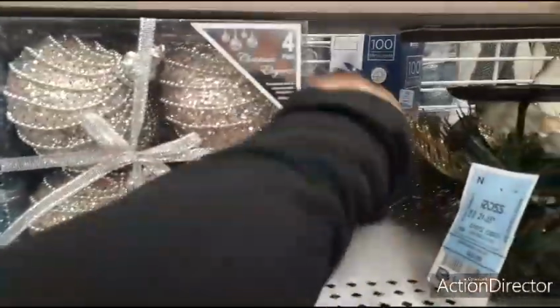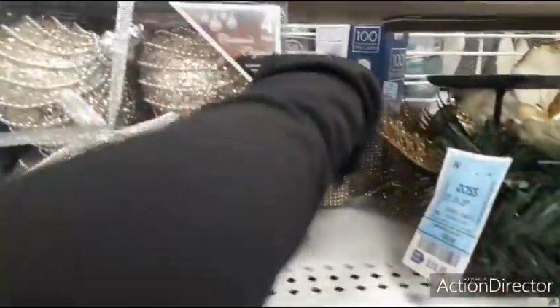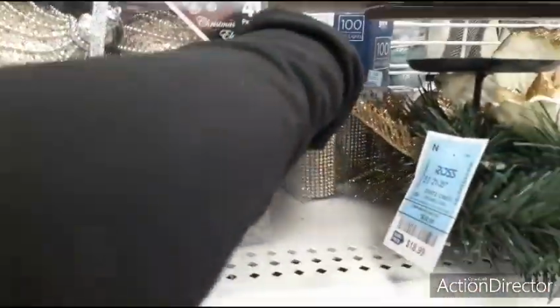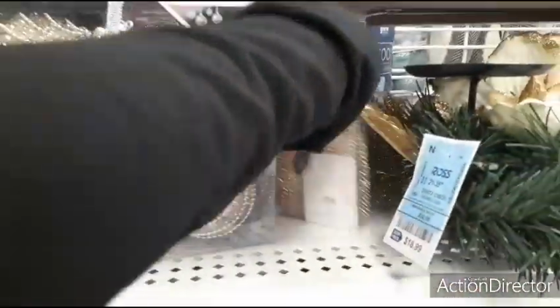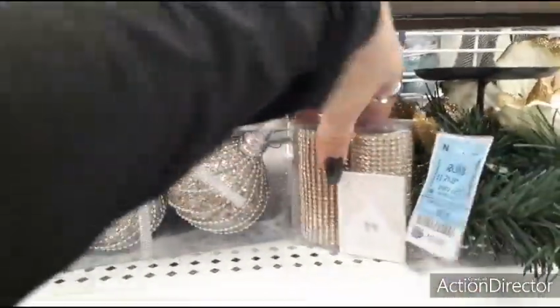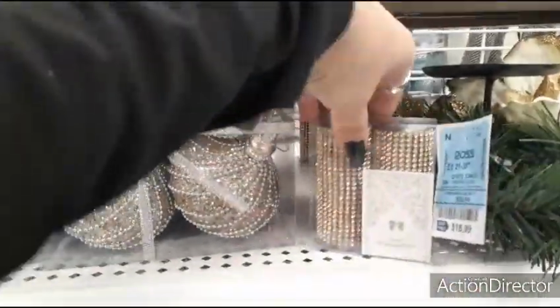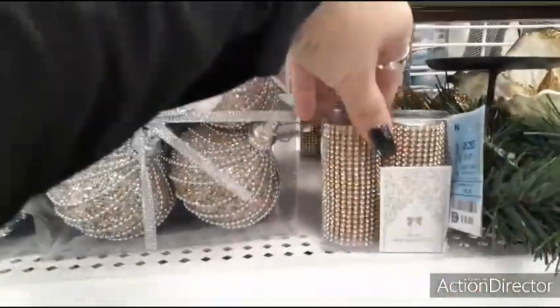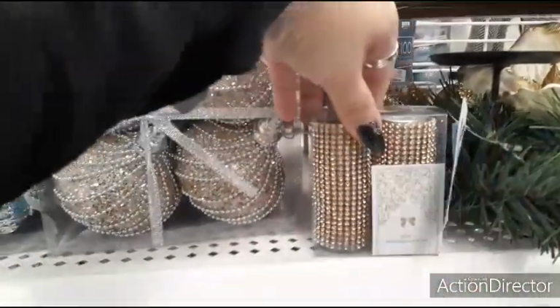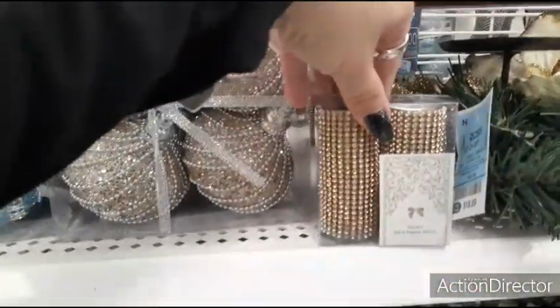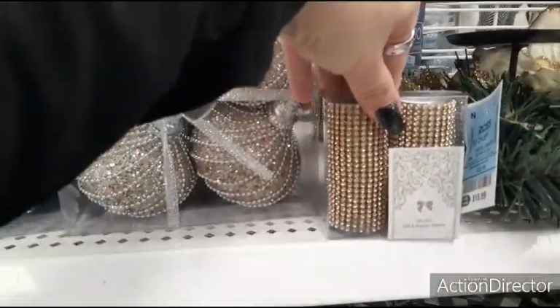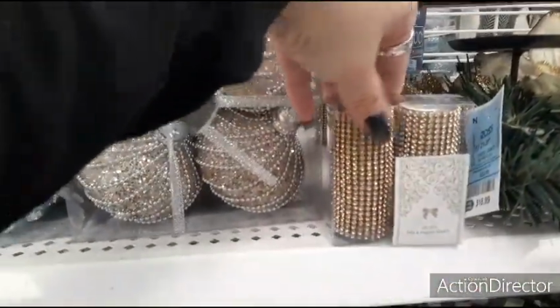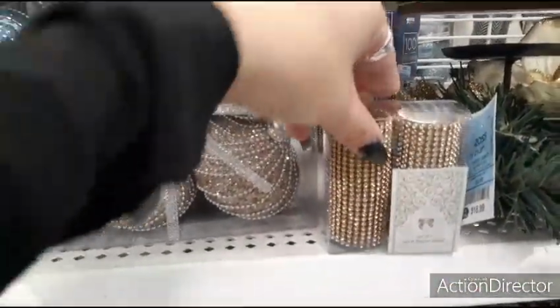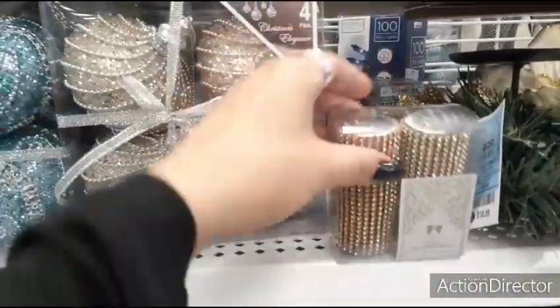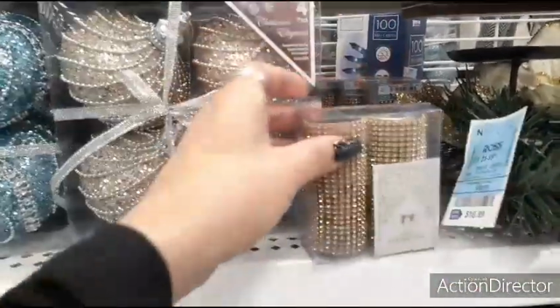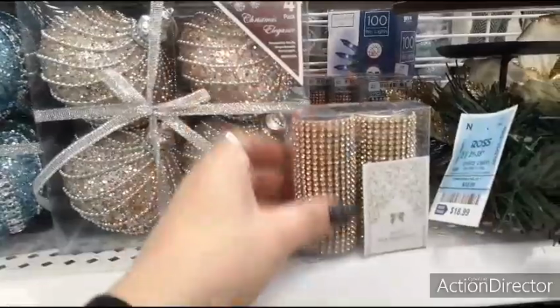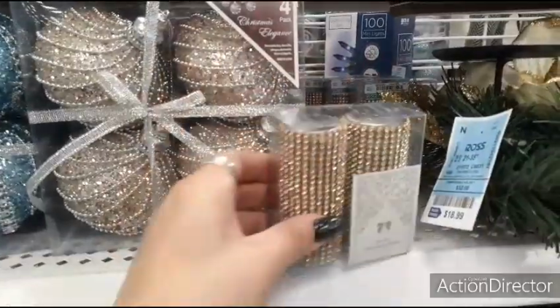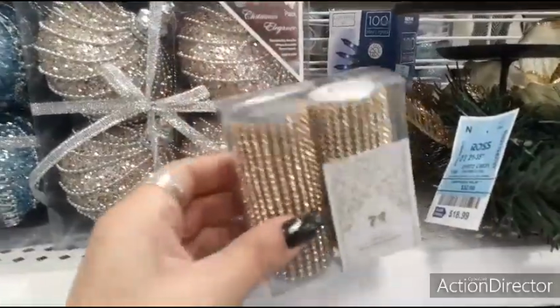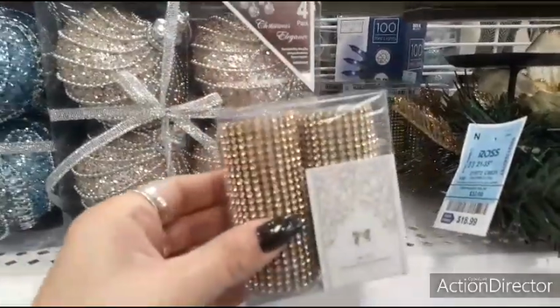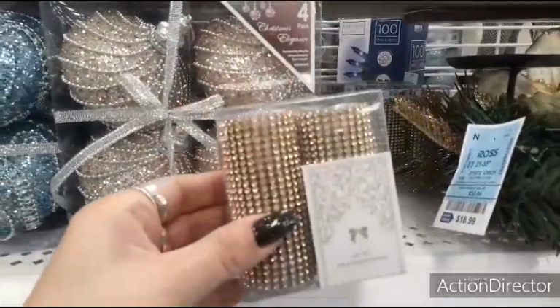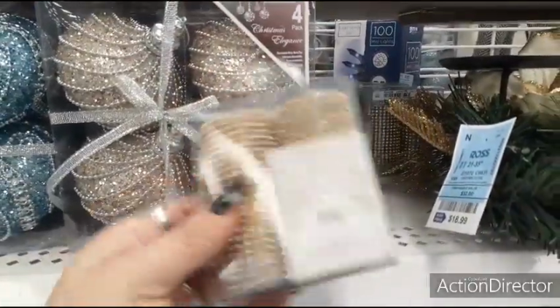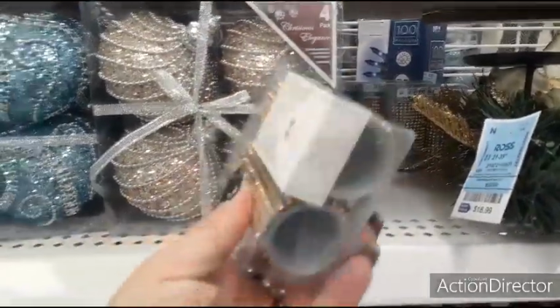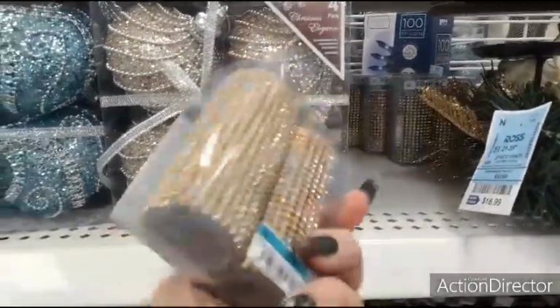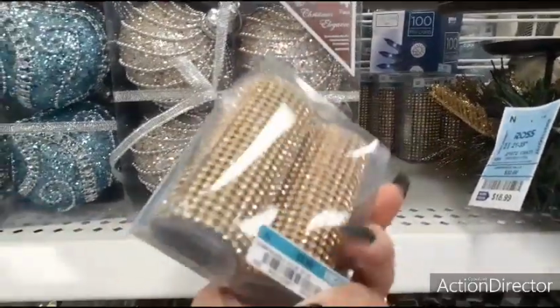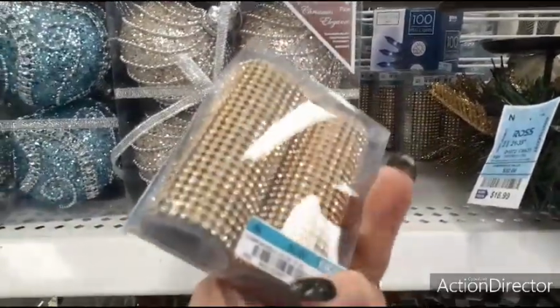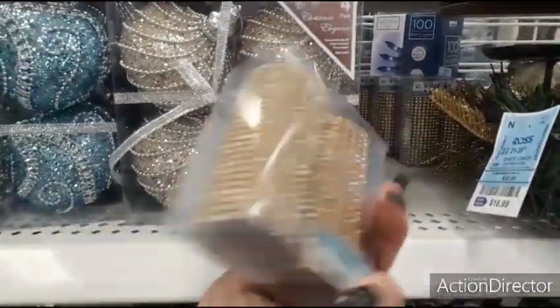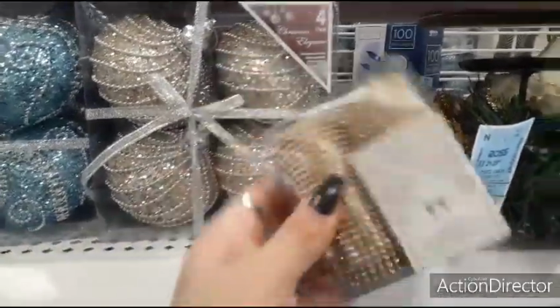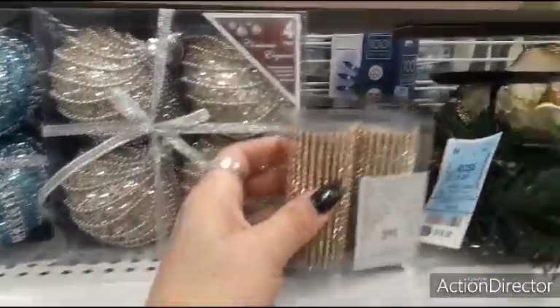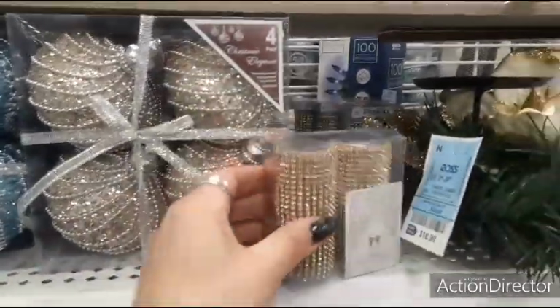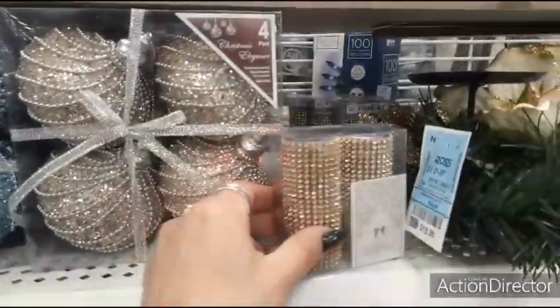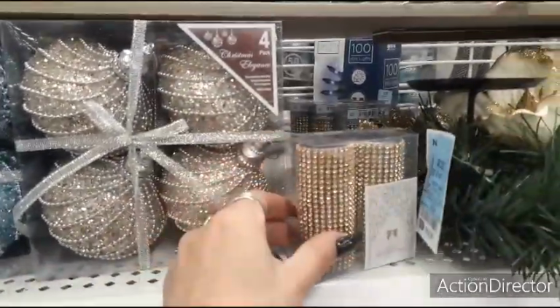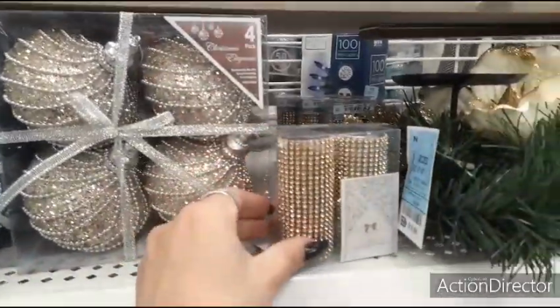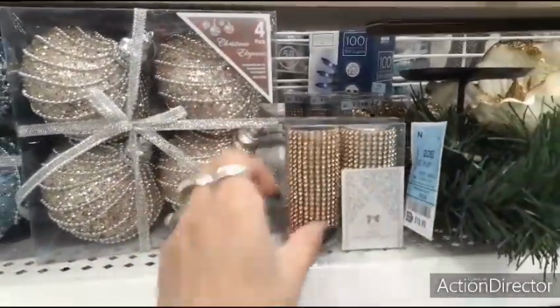These look like napkin rings — no, they're salt and pepper shakers — cute, $3.99, very ornate.